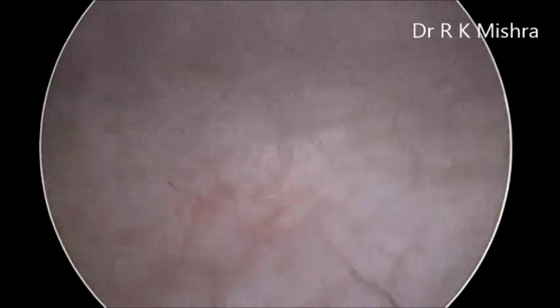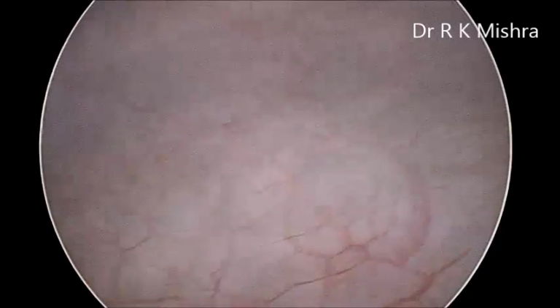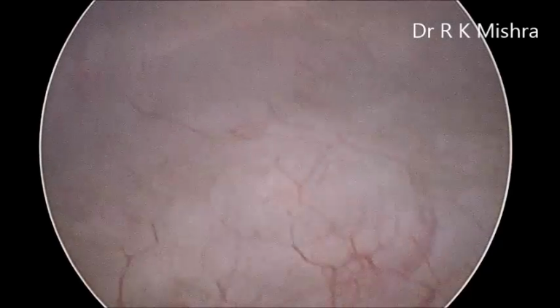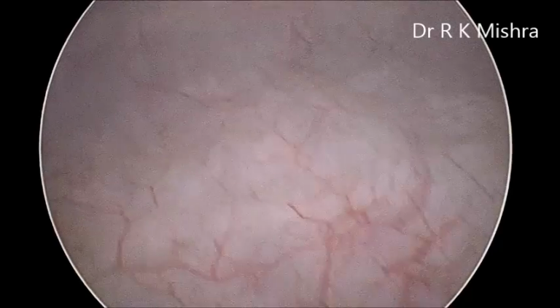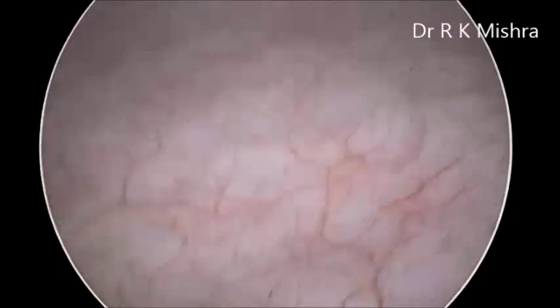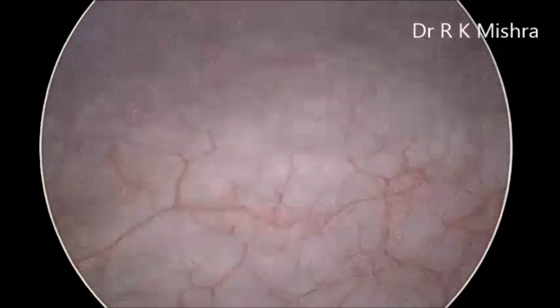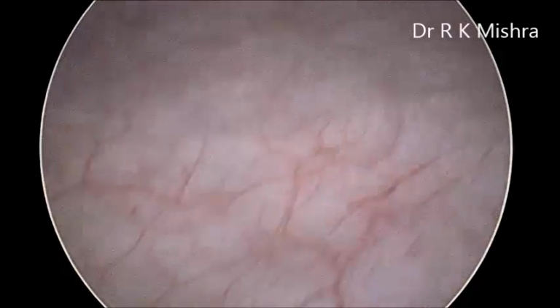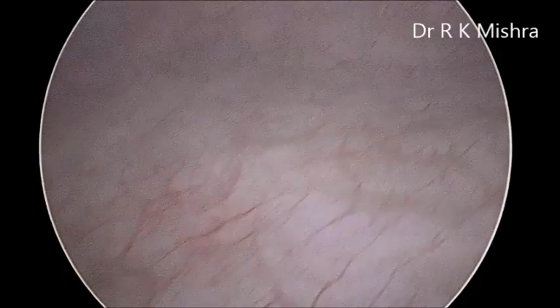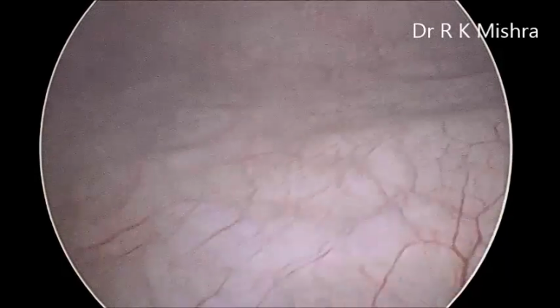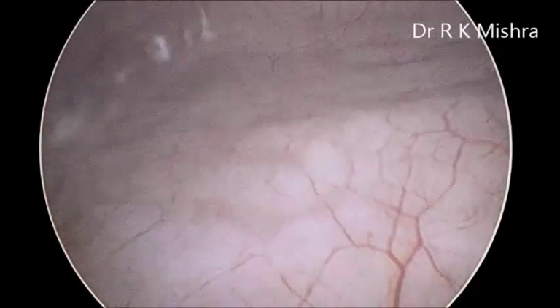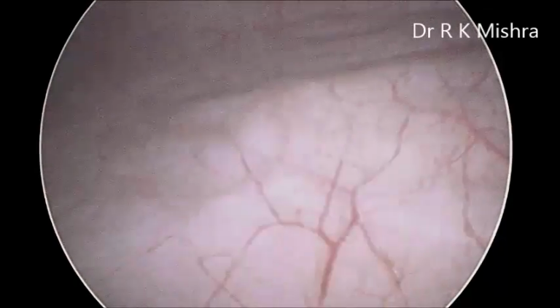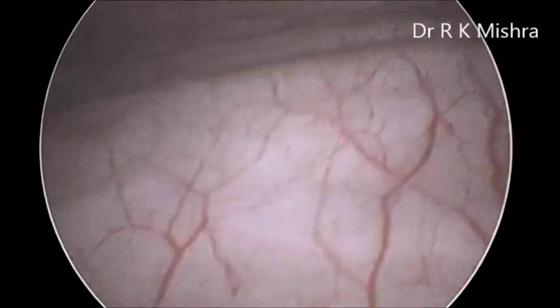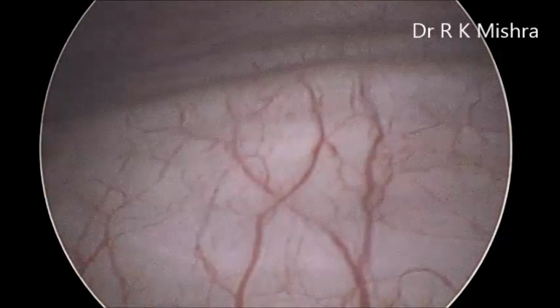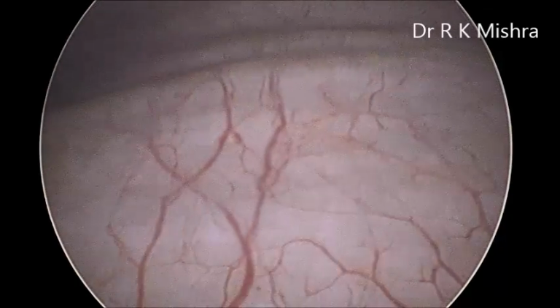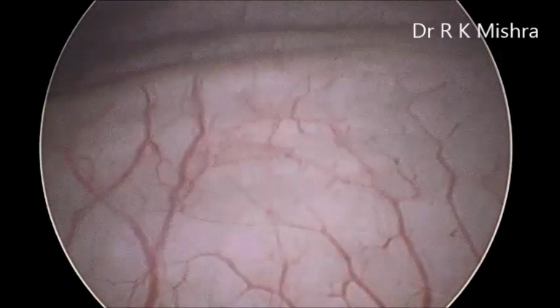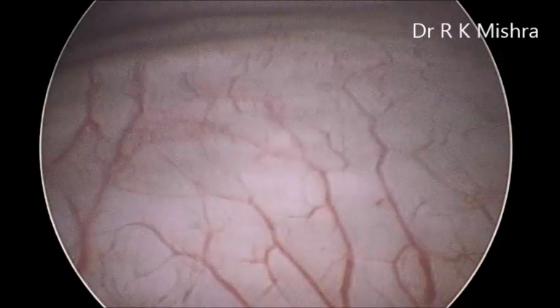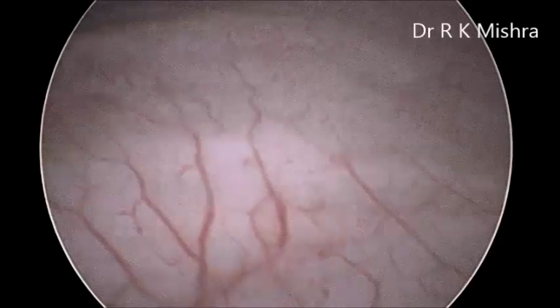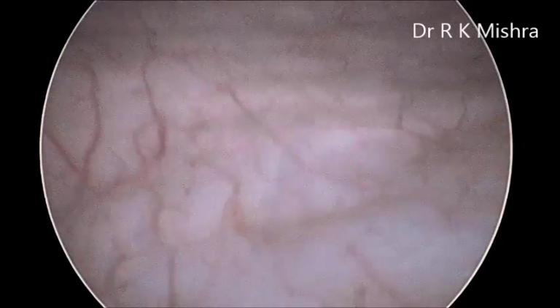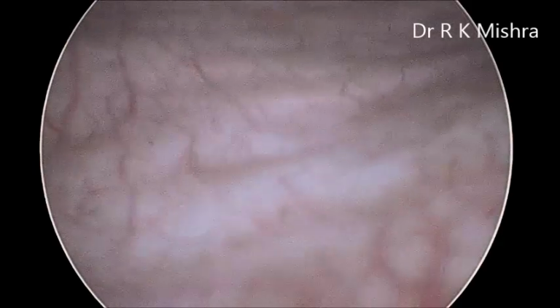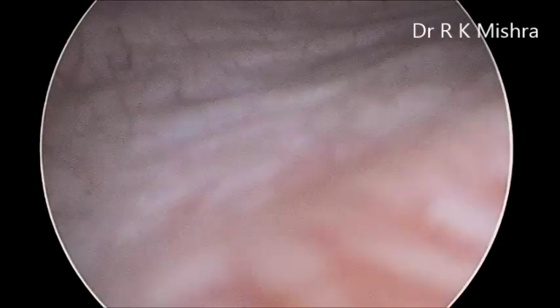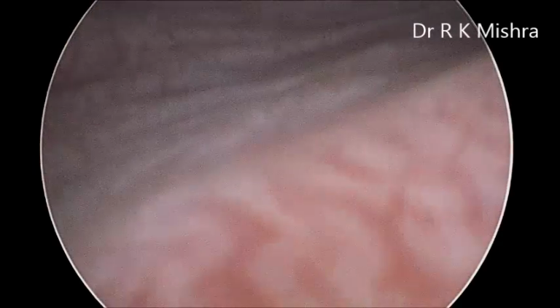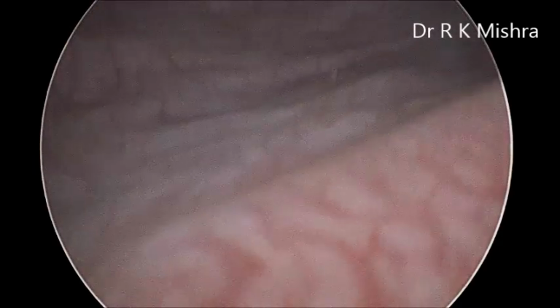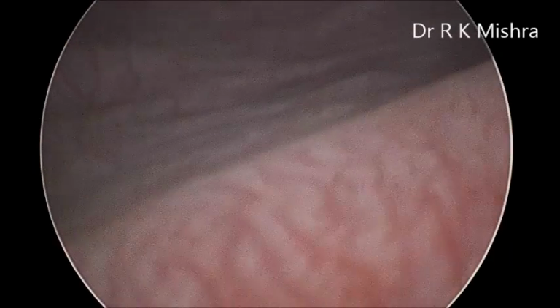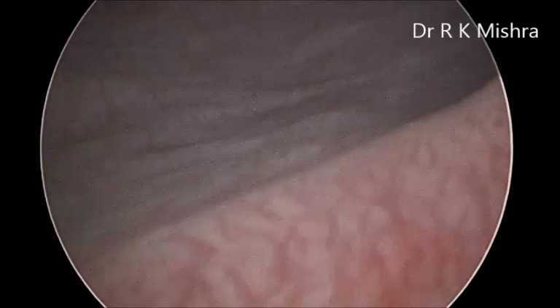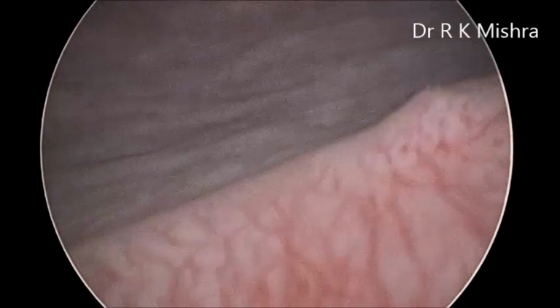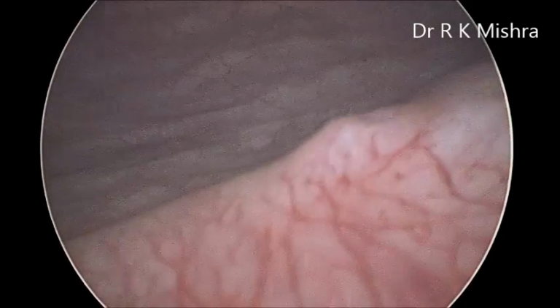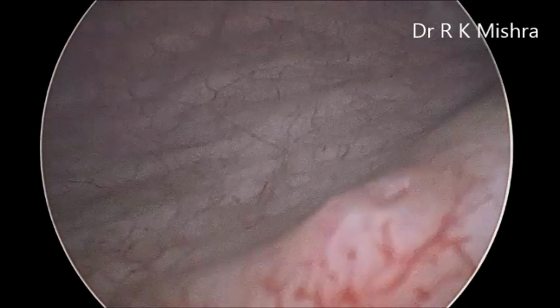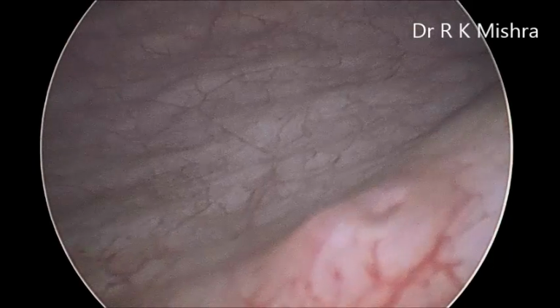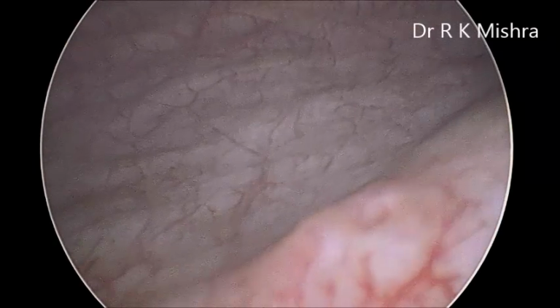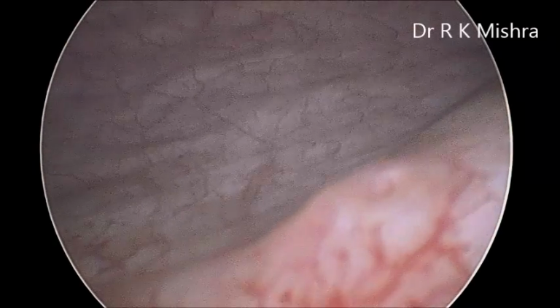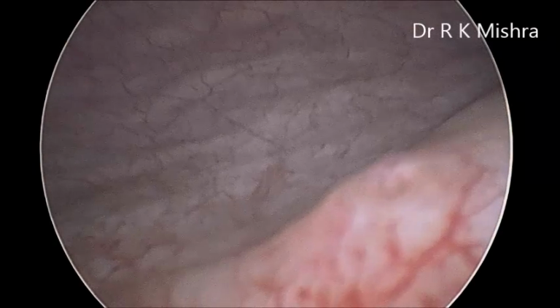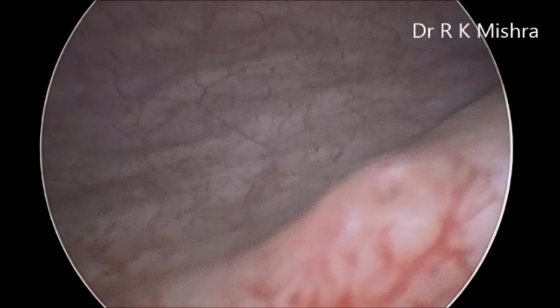This is the right side. This is the posterior wall of the bladder, which is quite normal. And now this is the left side of the ureteral opening.